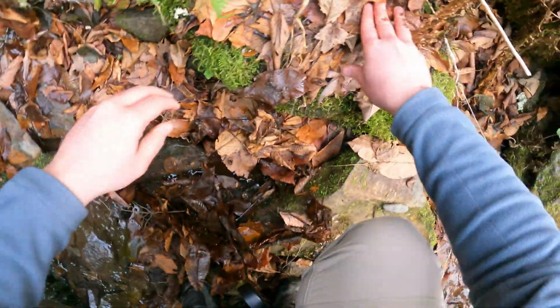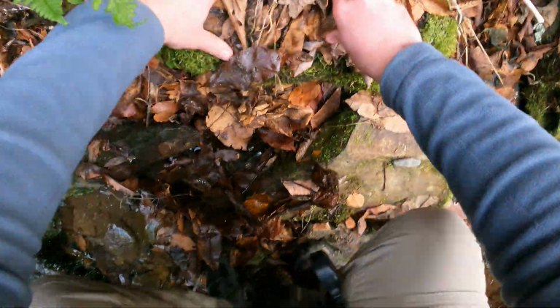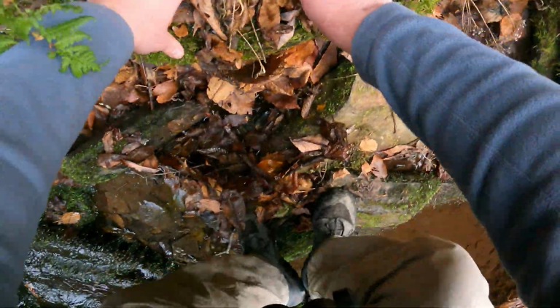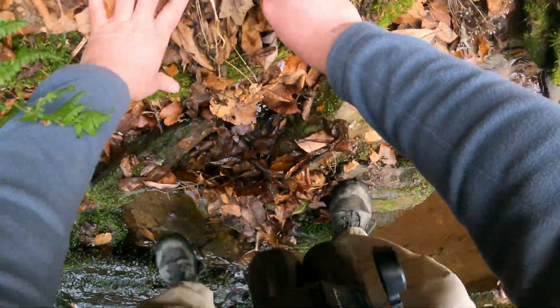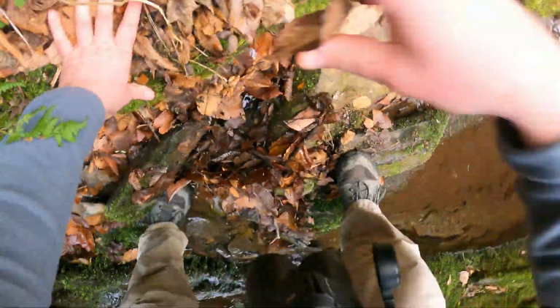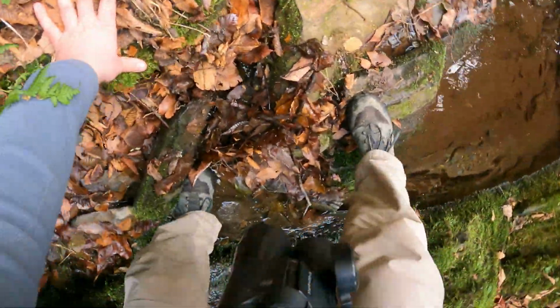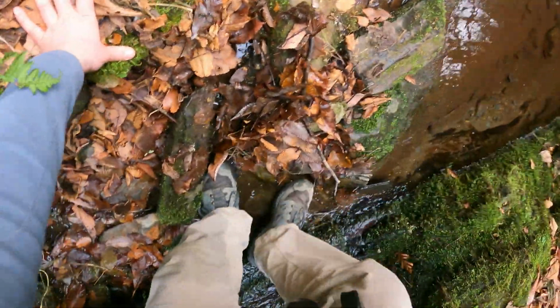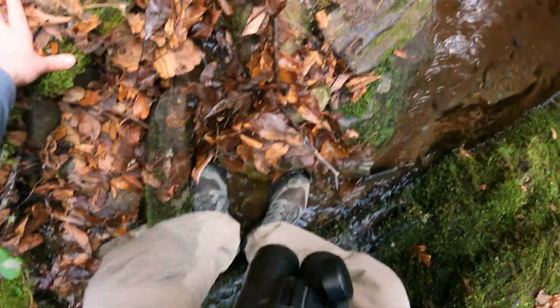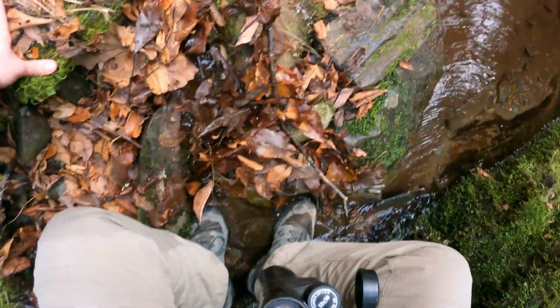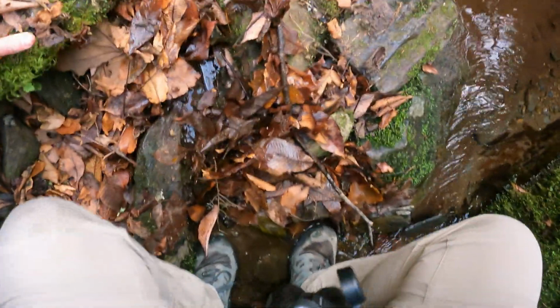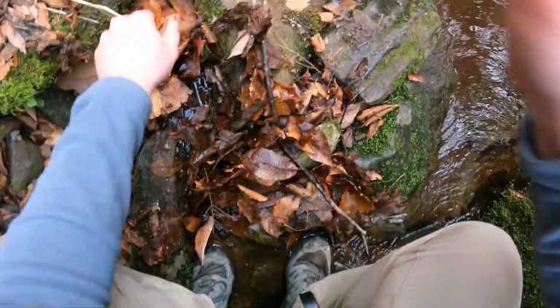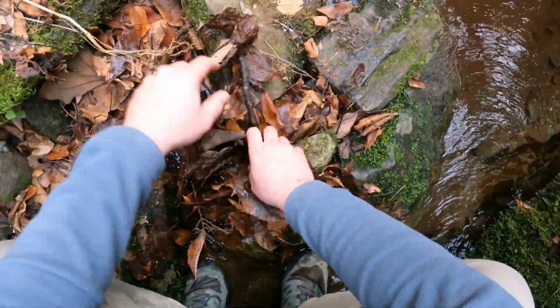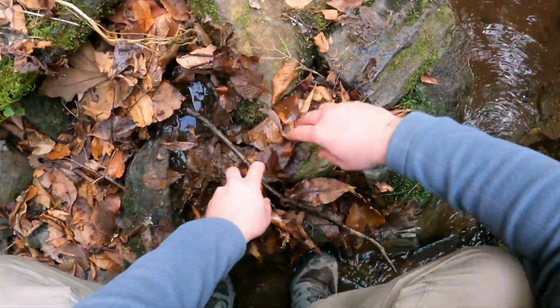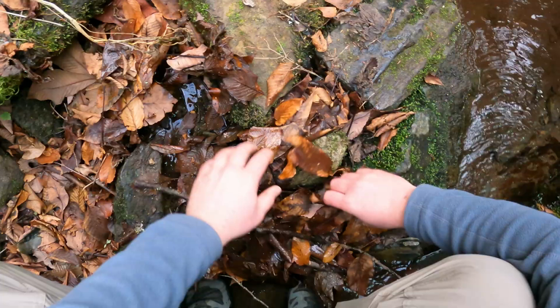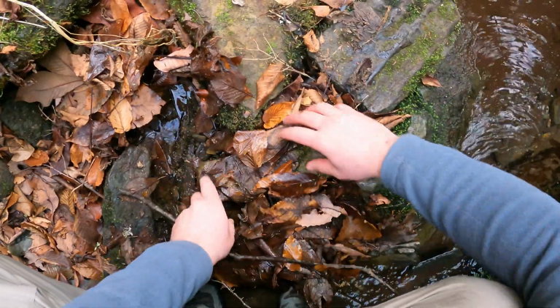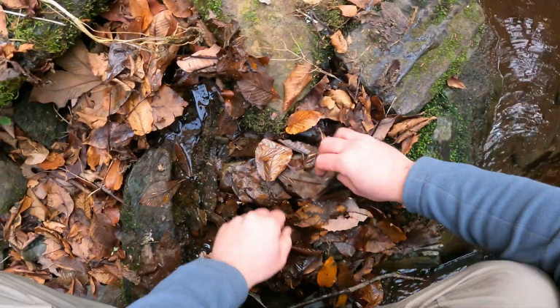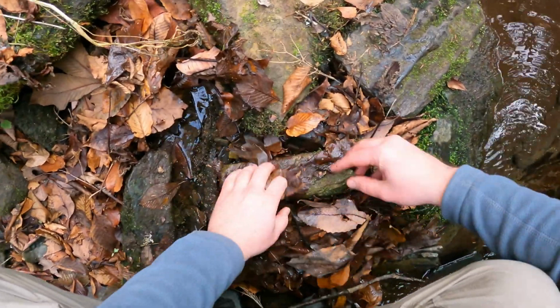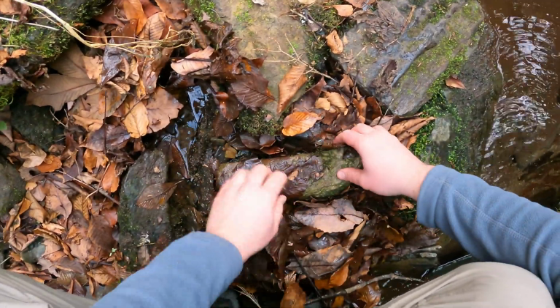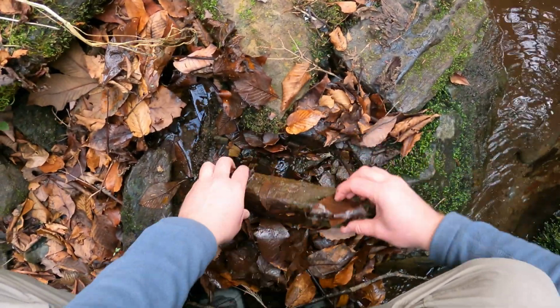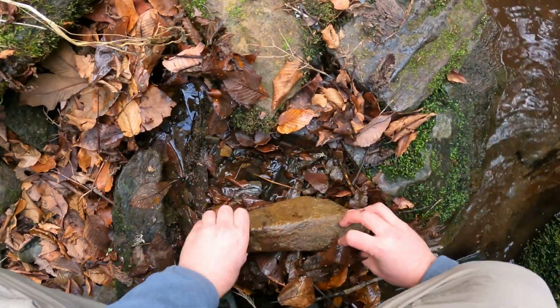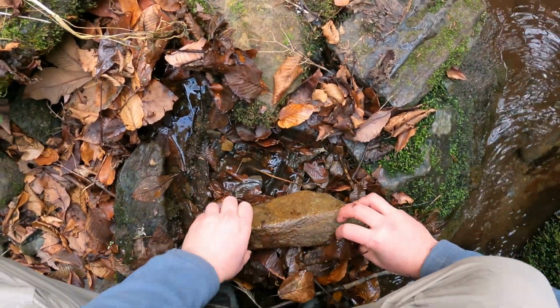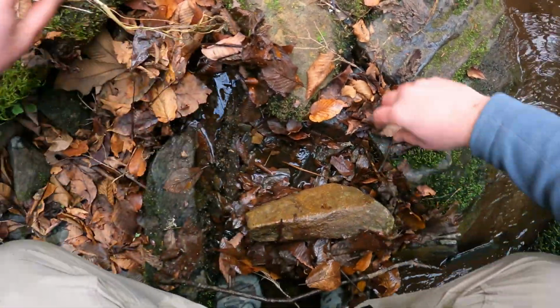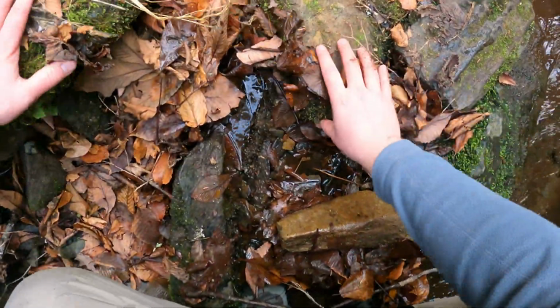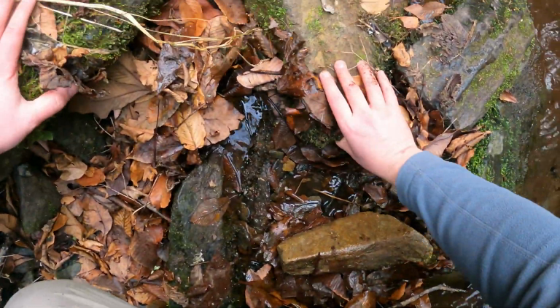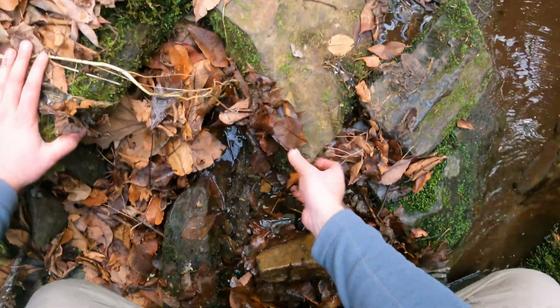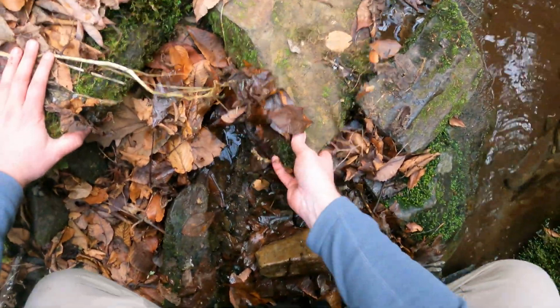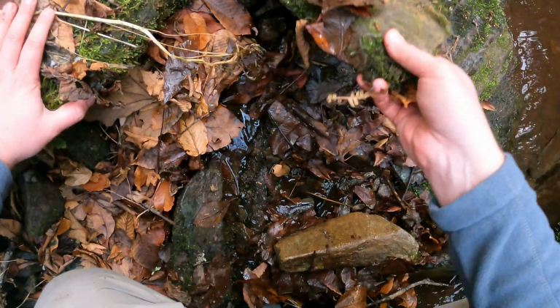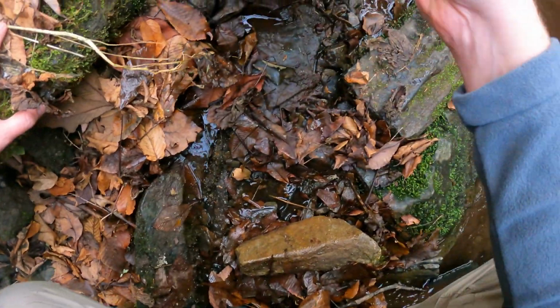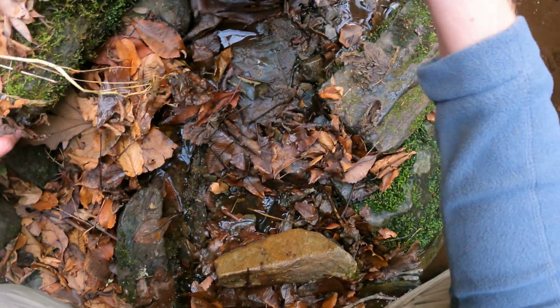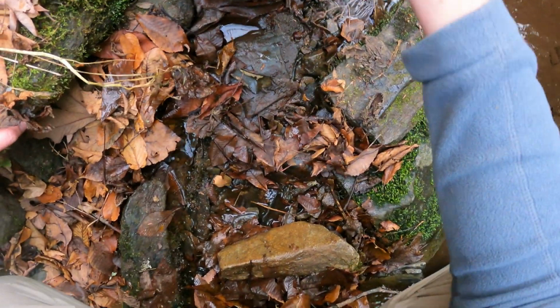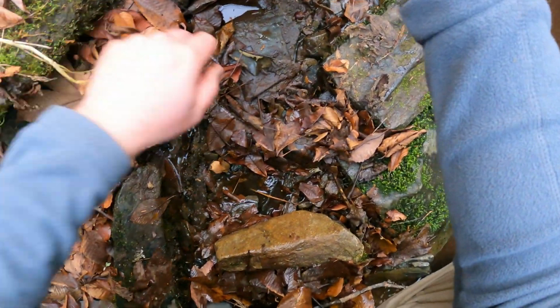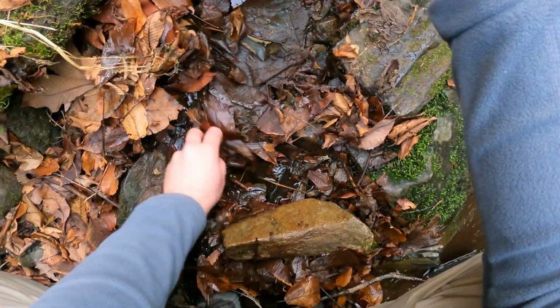I got another salamander here. This one was yellow — it's probably a two-lined salamander. Let's see if I can... where did it go?